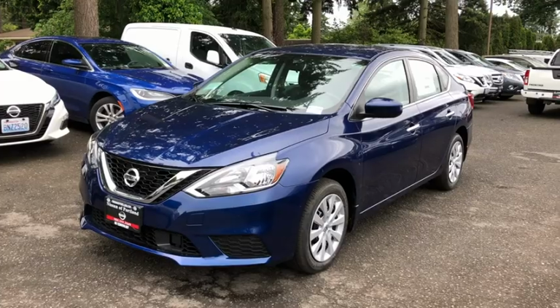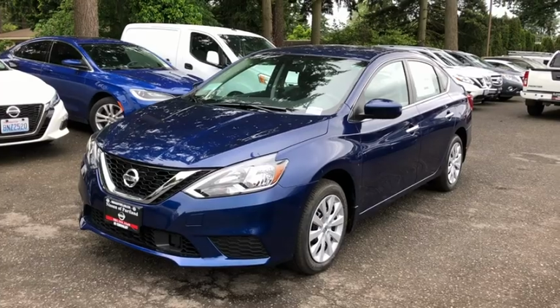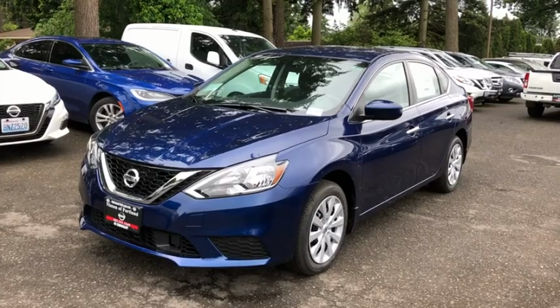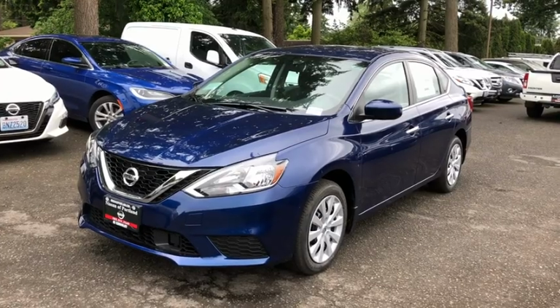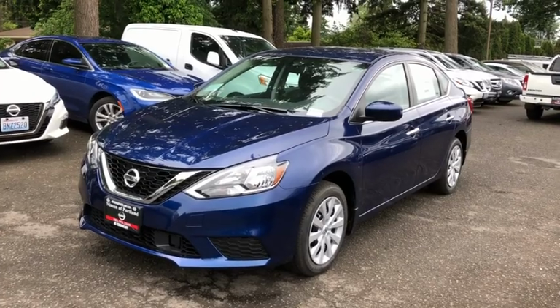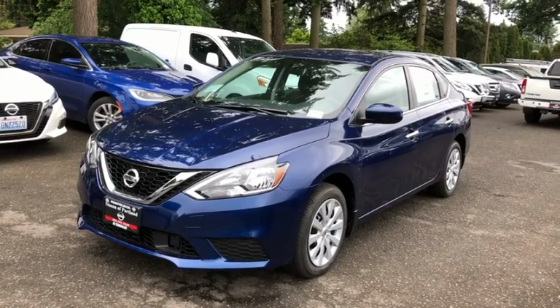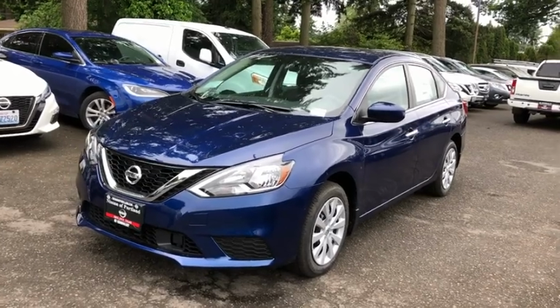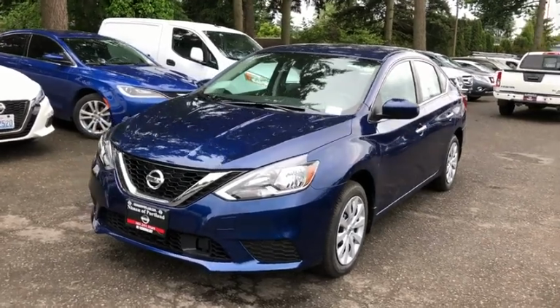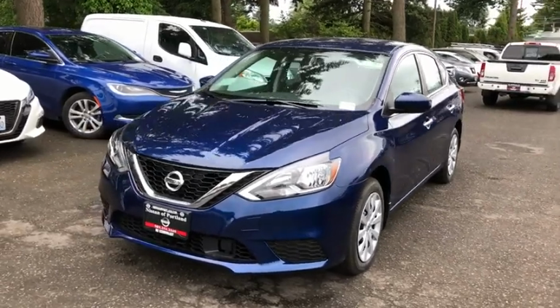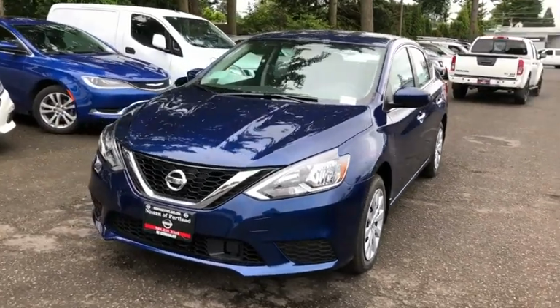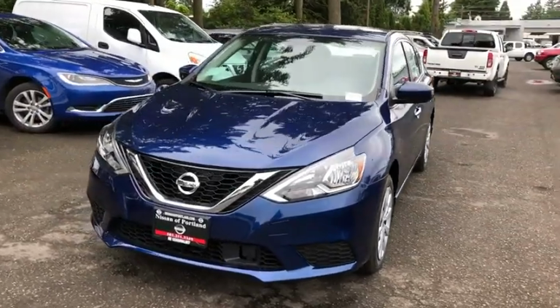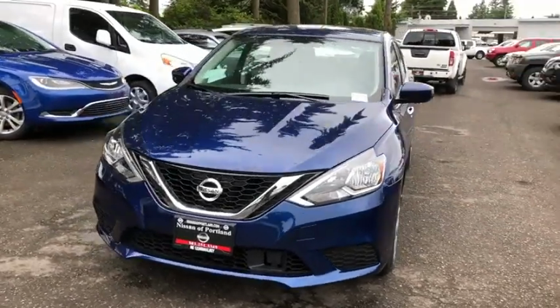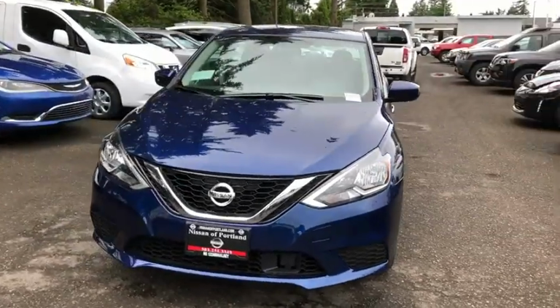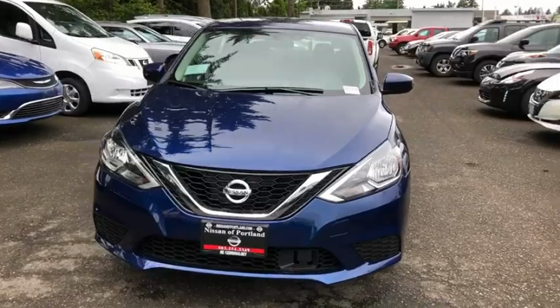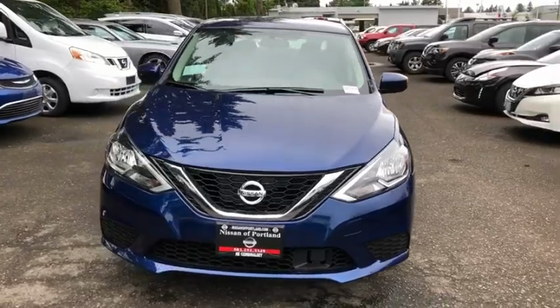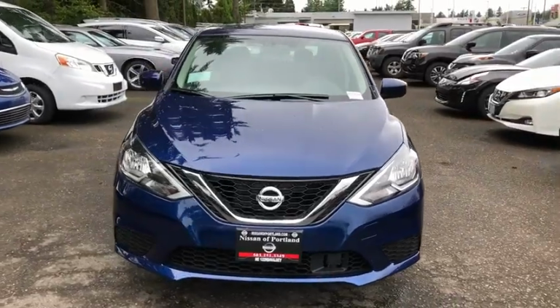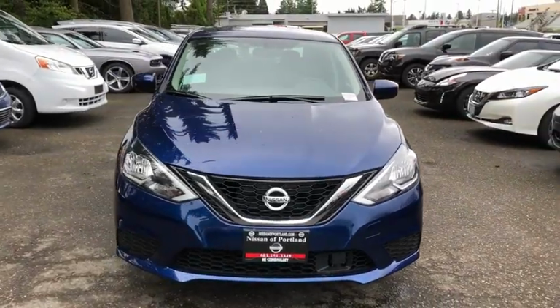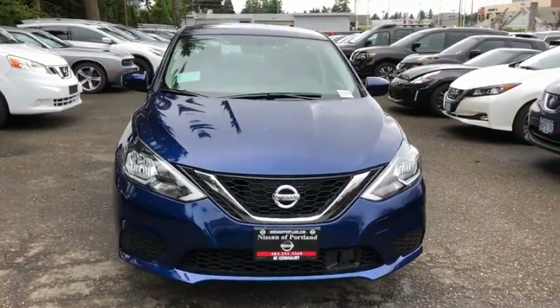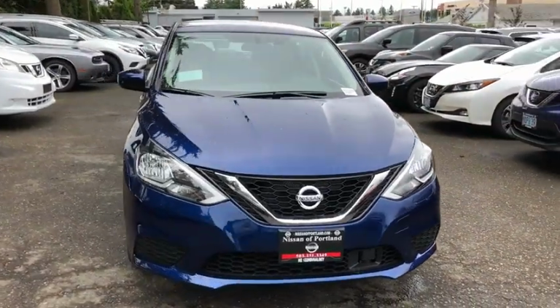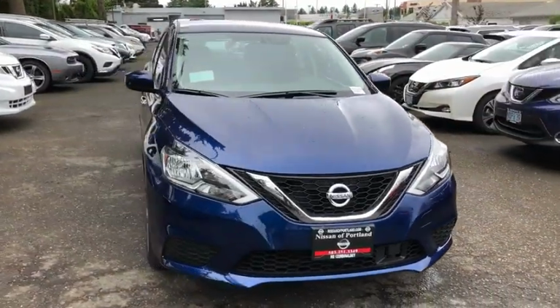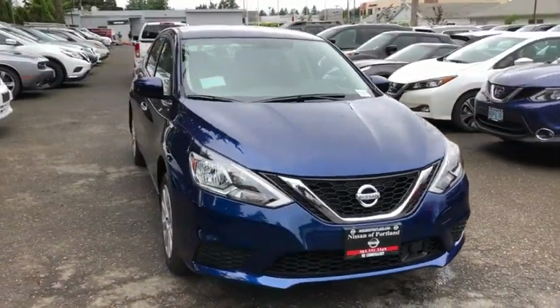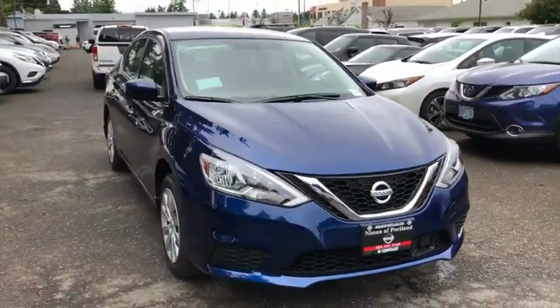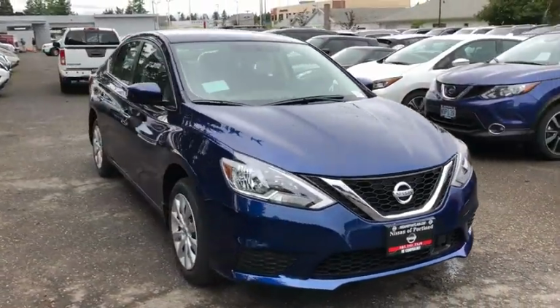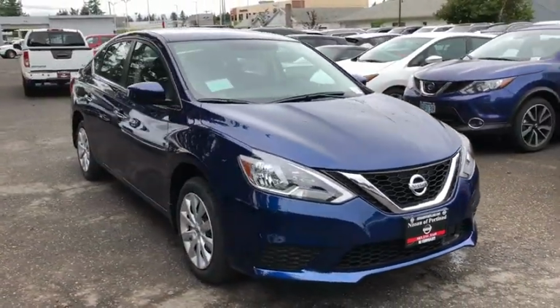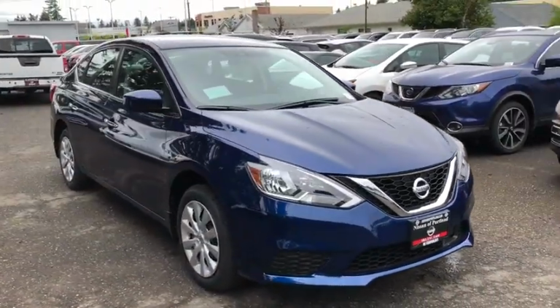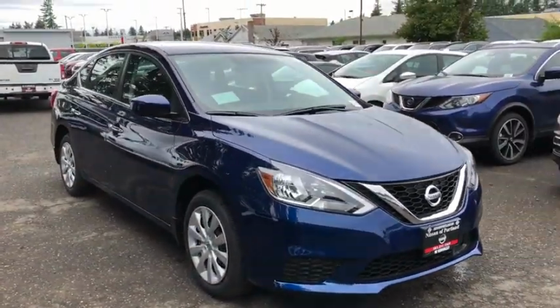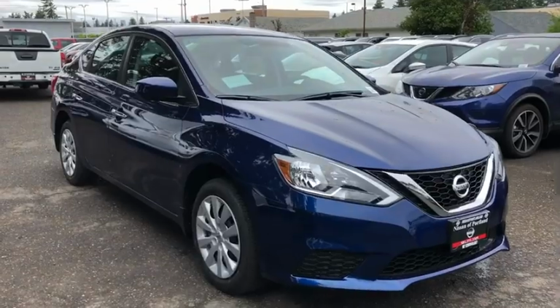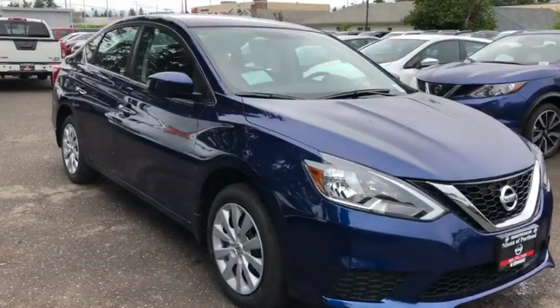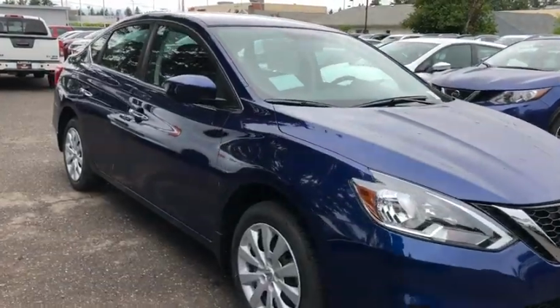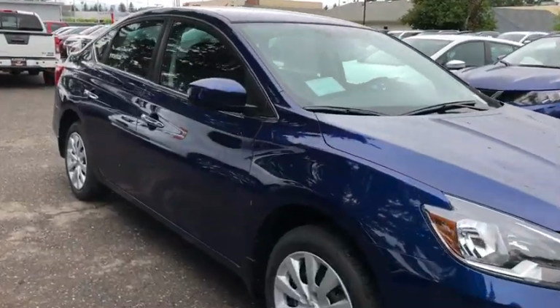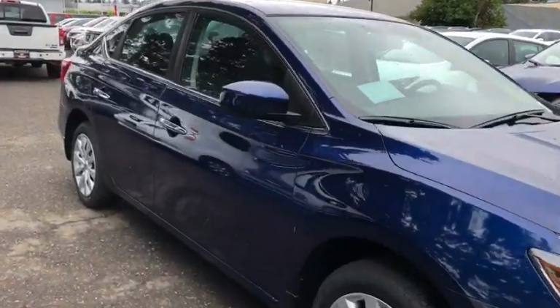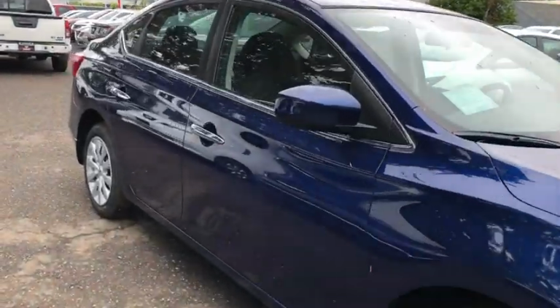2019 Nissan Sentra. With its spacious and versatile interior and stellar fuel efficiency, the Nissan Sentra is the obvious choice for anyone who wants to enjoy a stylish and comfortable ride.